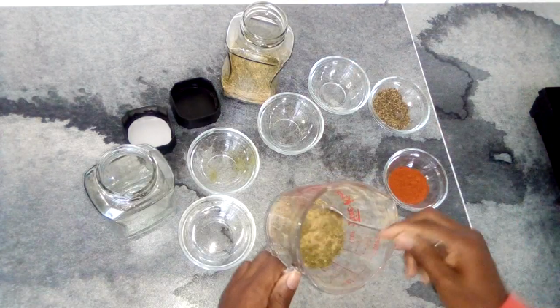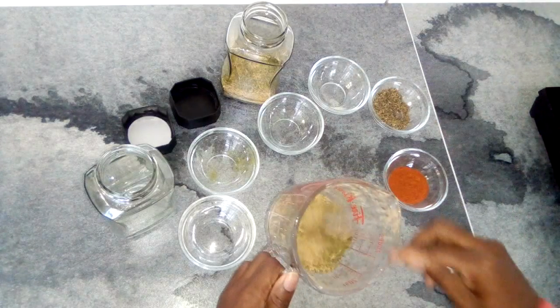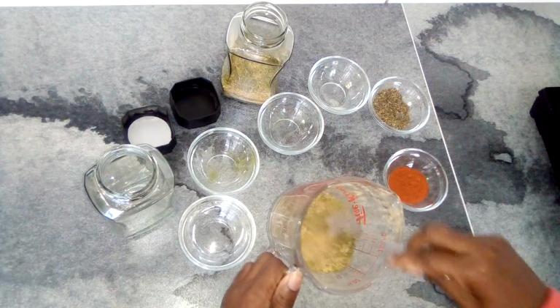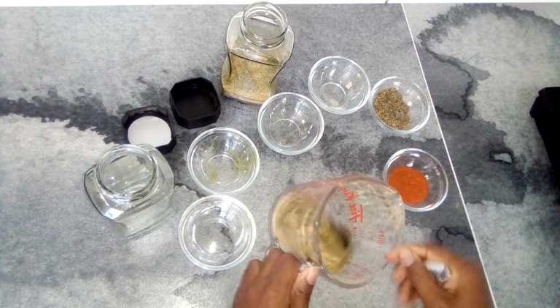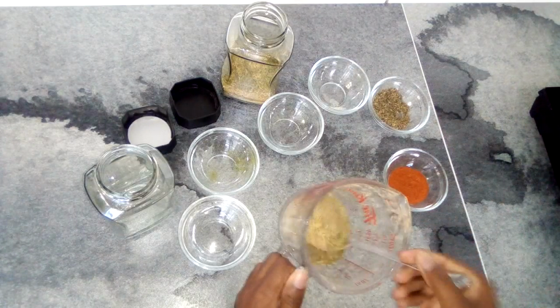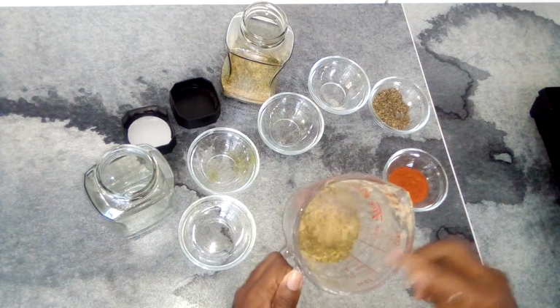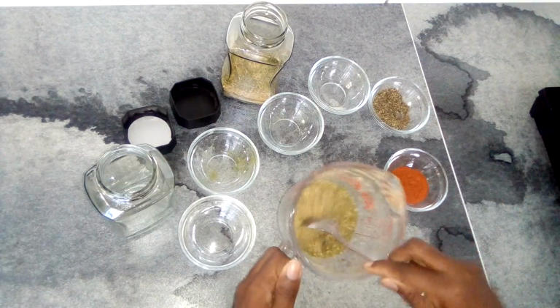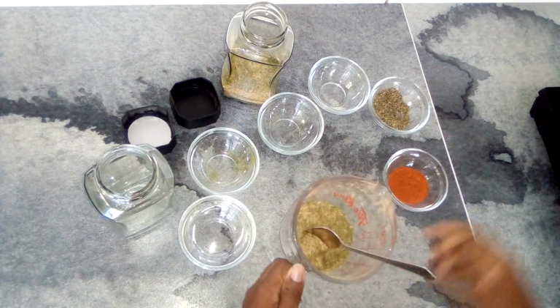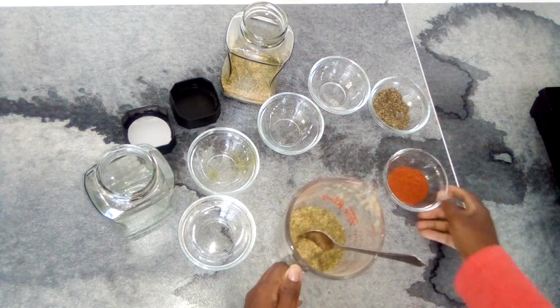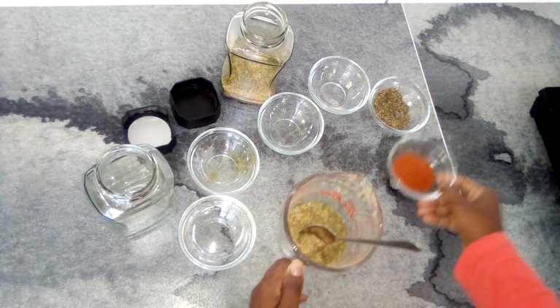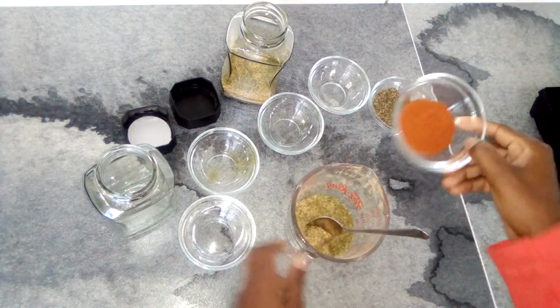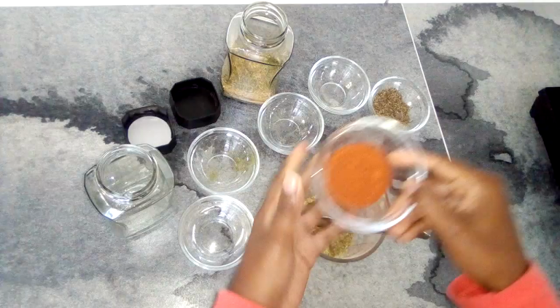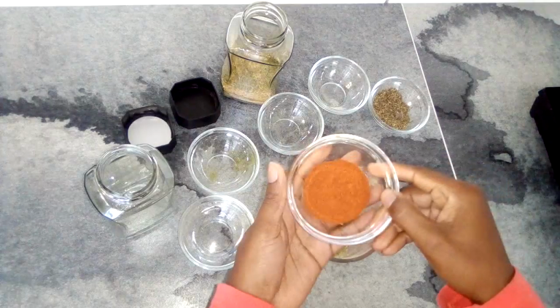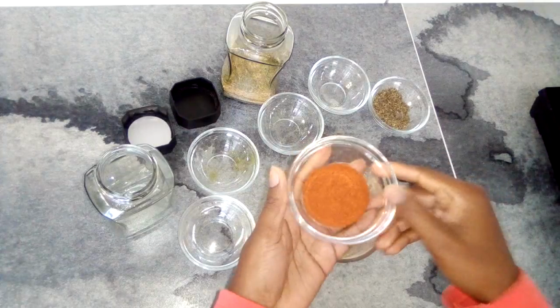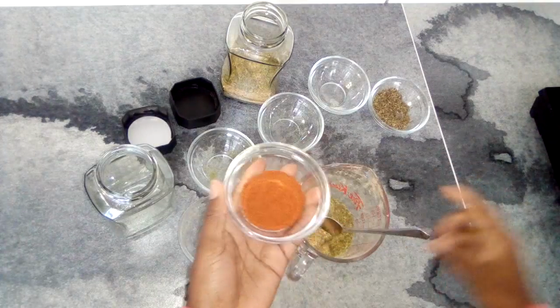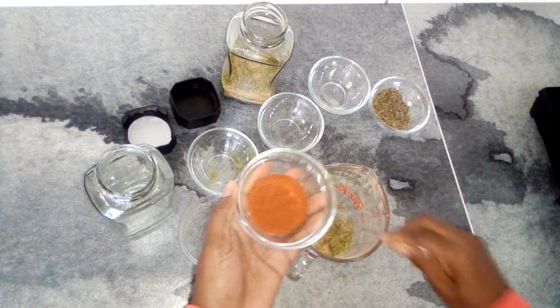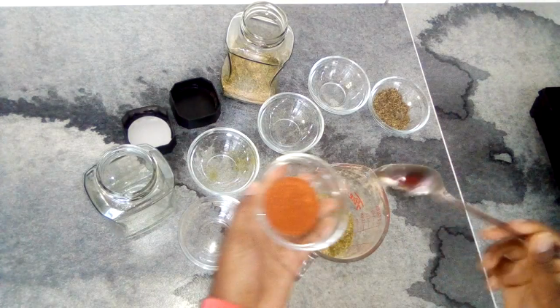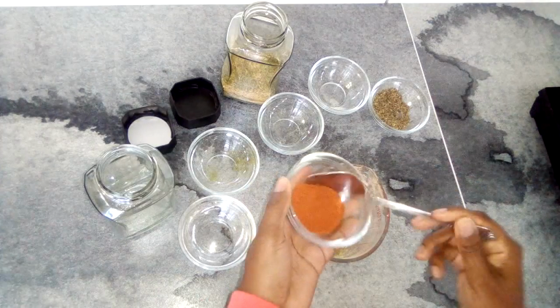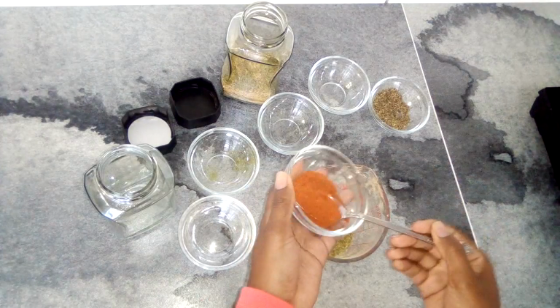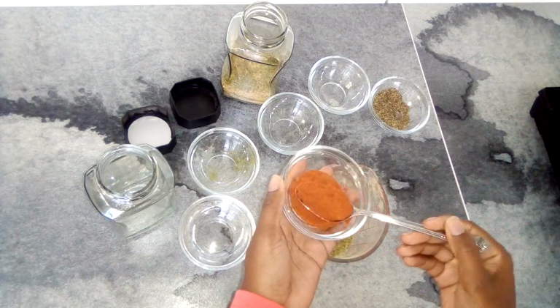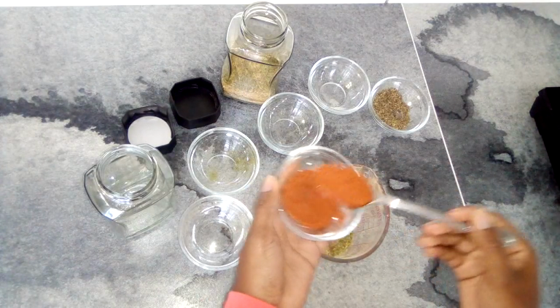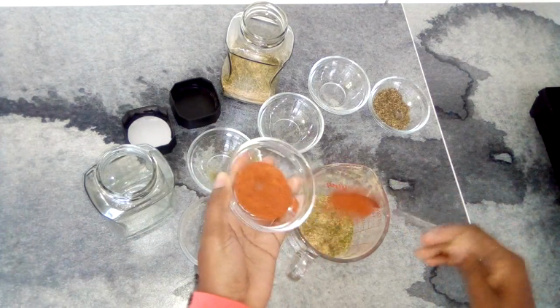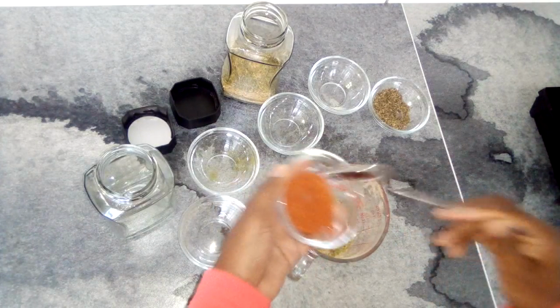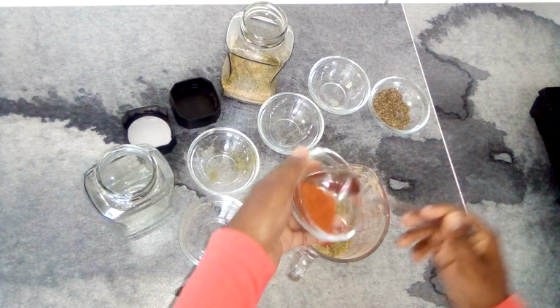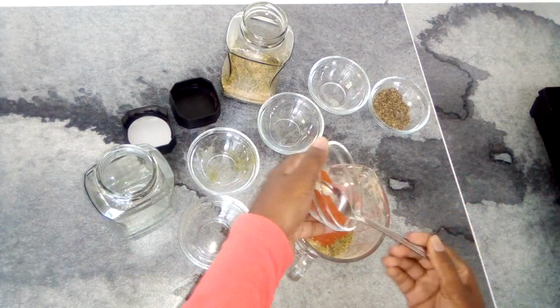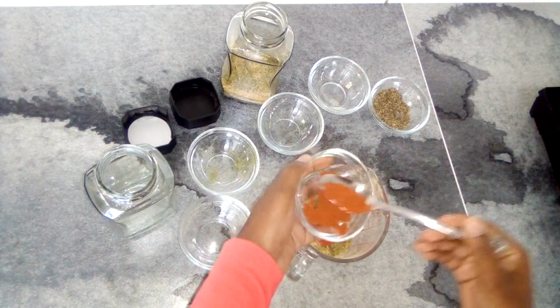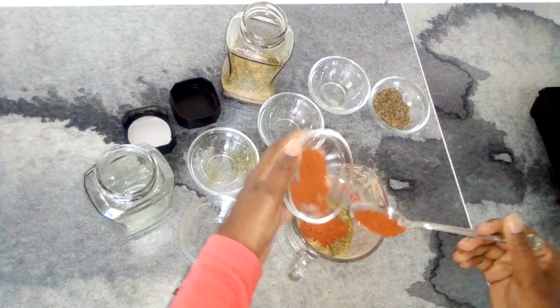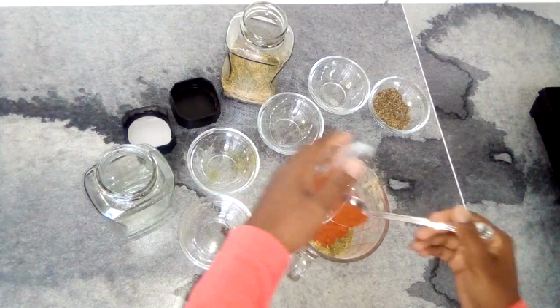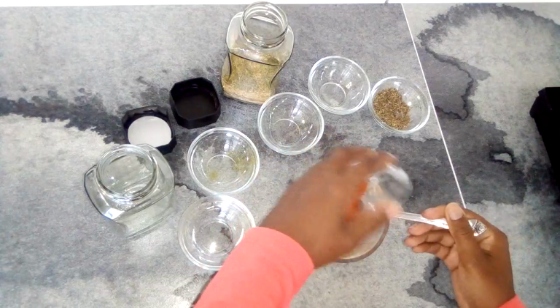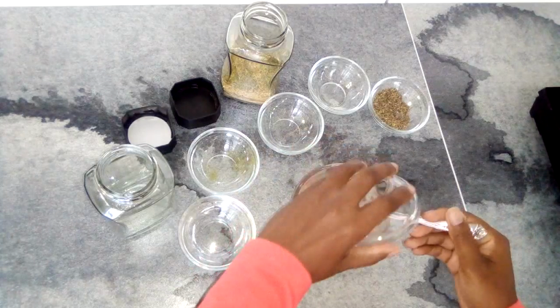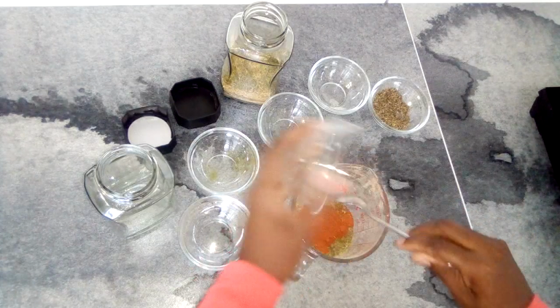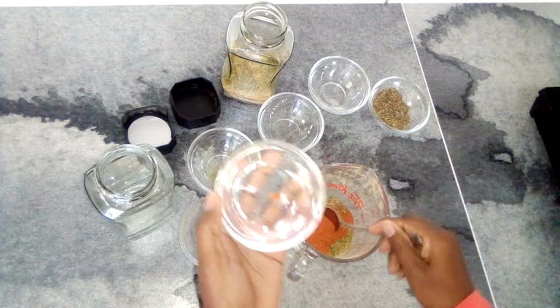To the balance of this I am going to add some paprika — about two teaspoons of paprika.